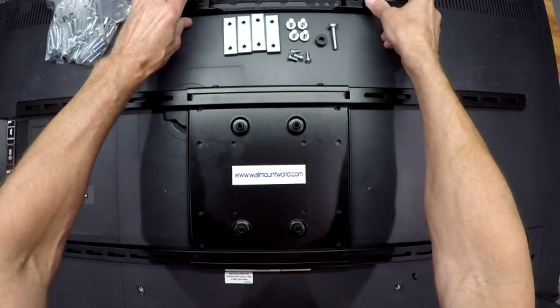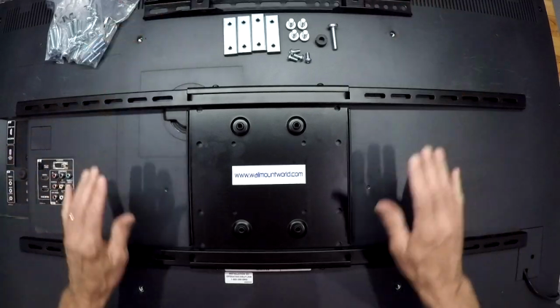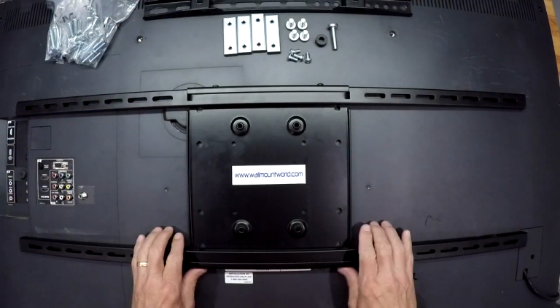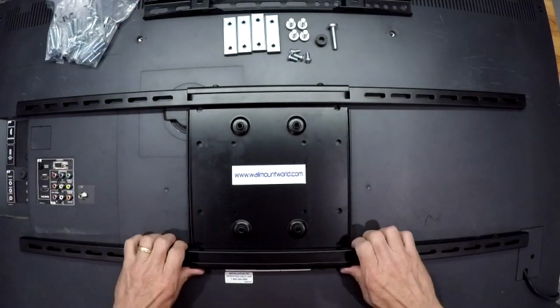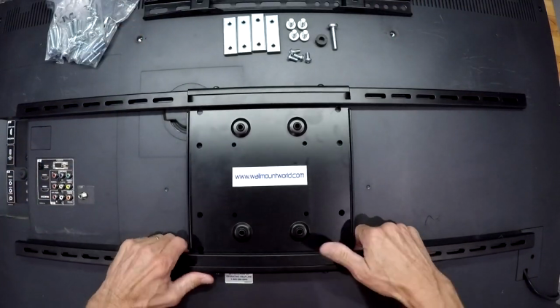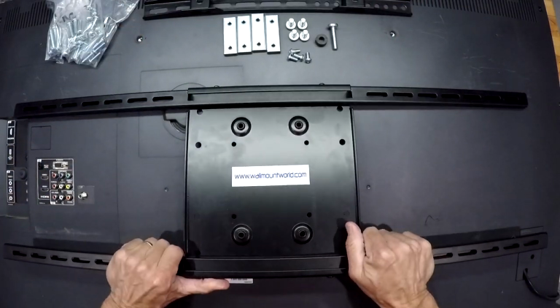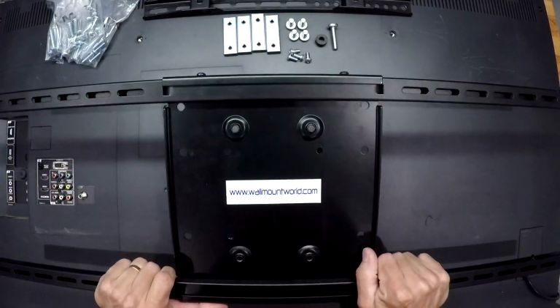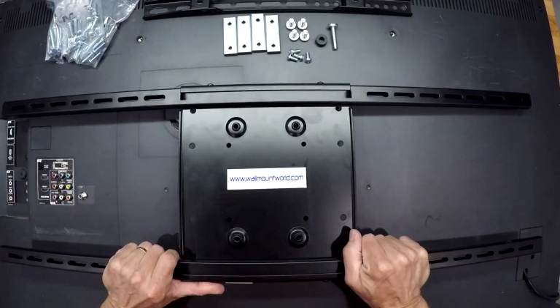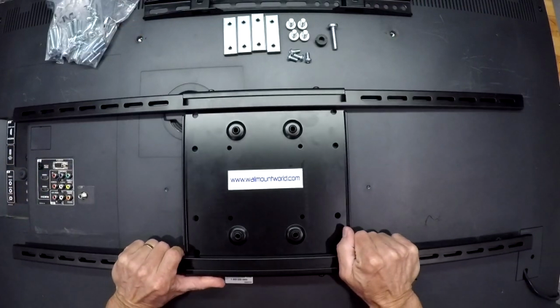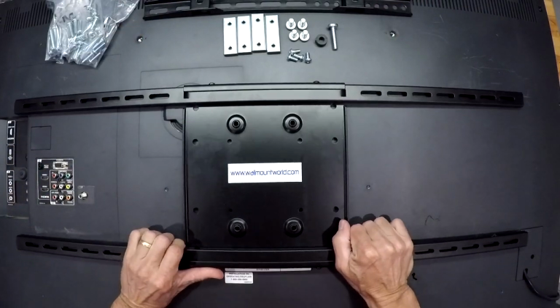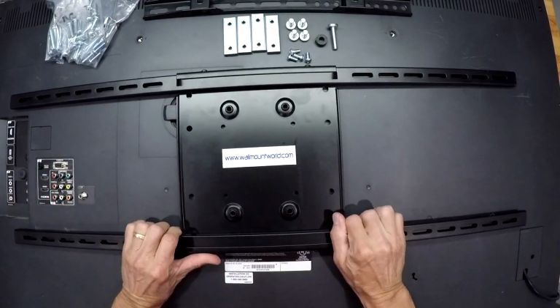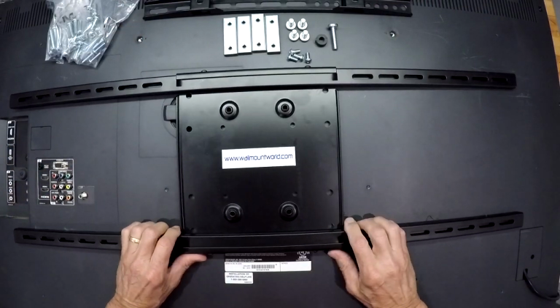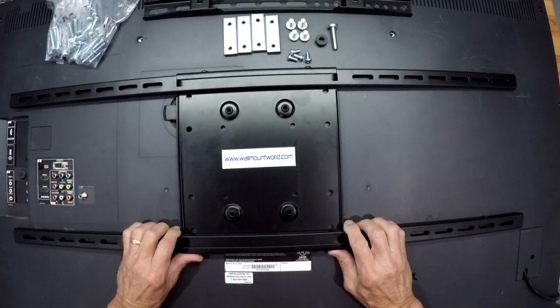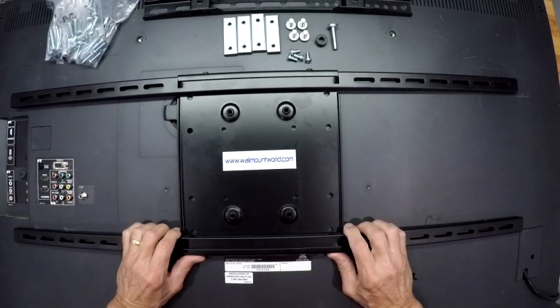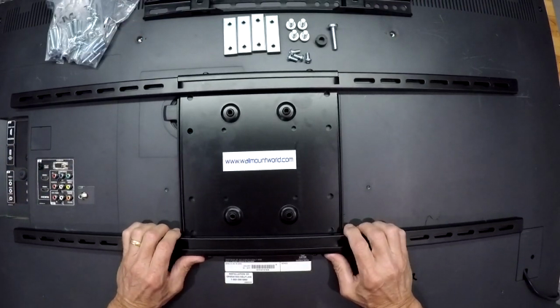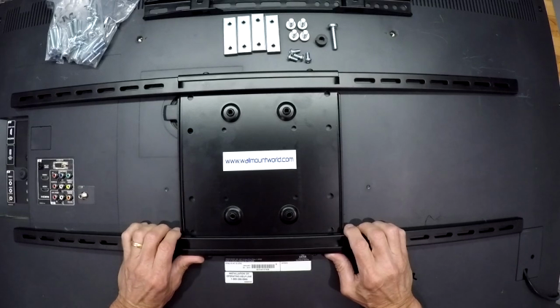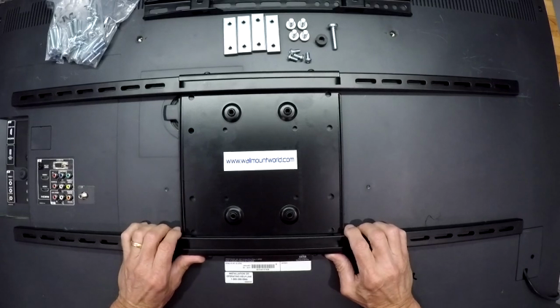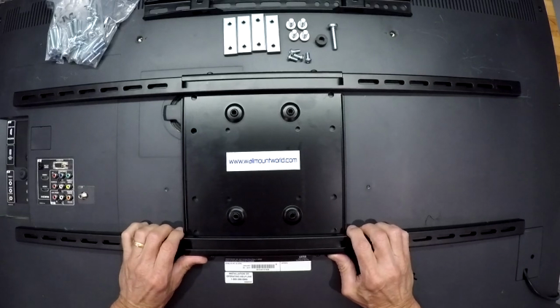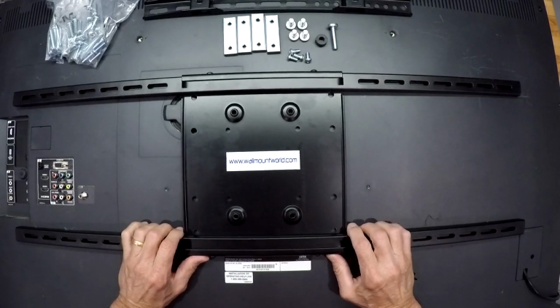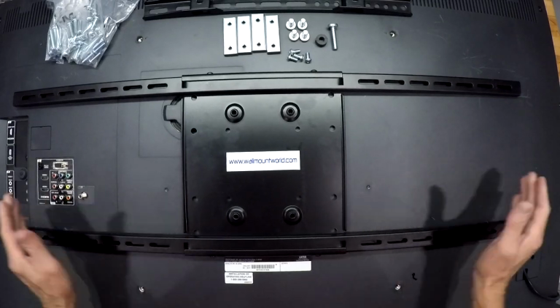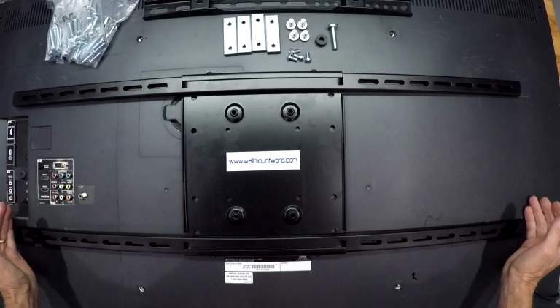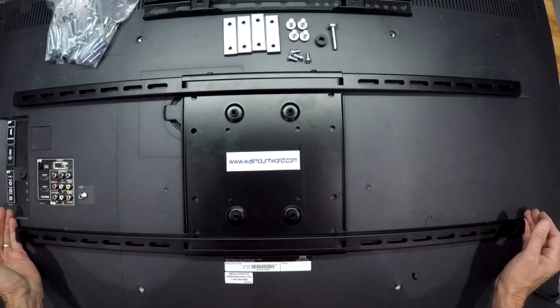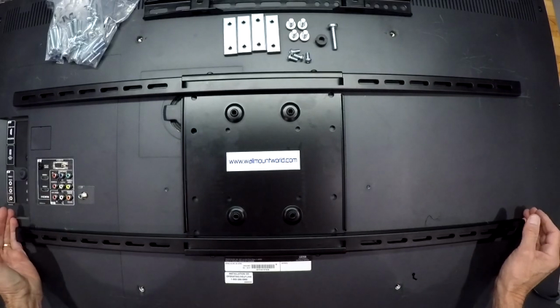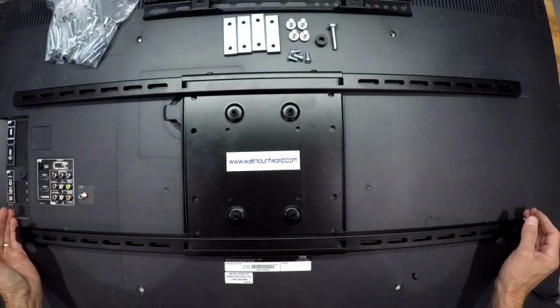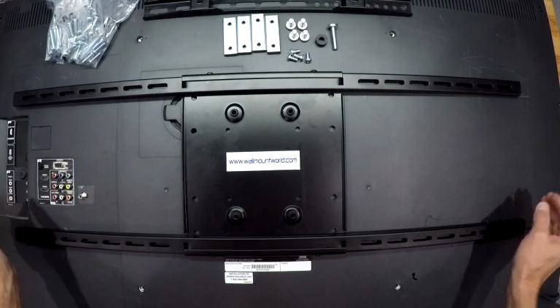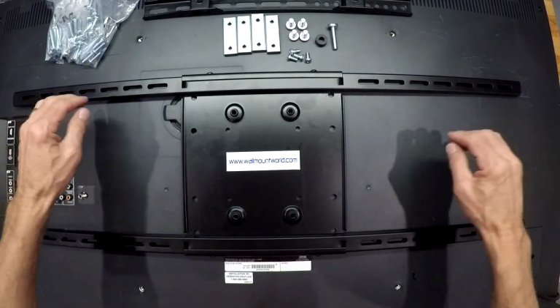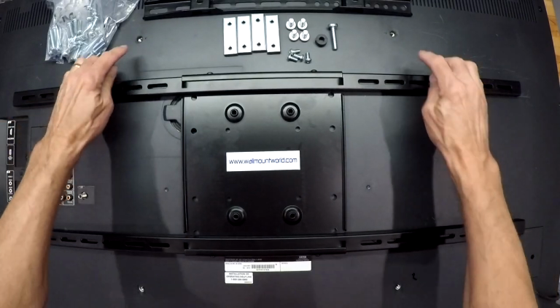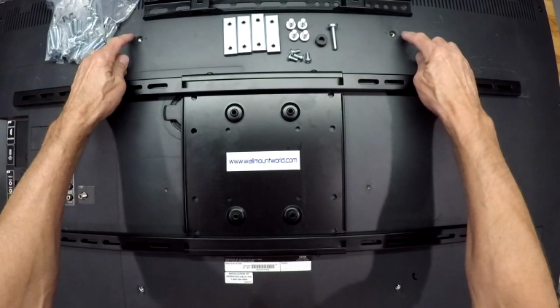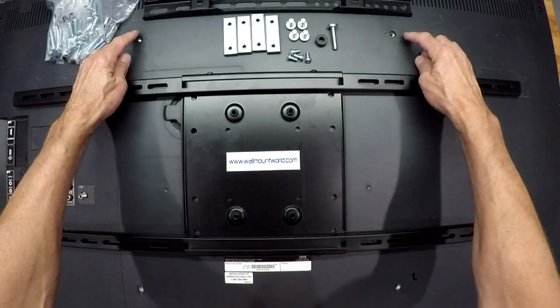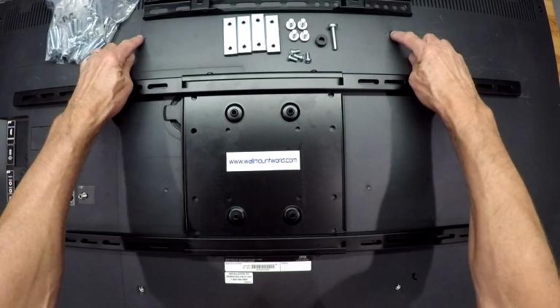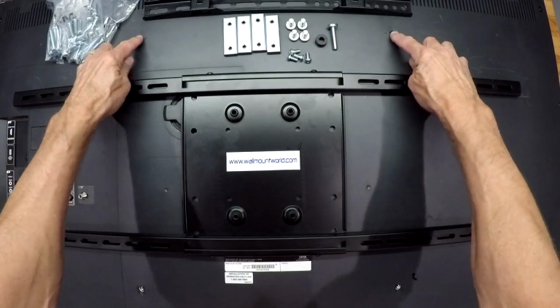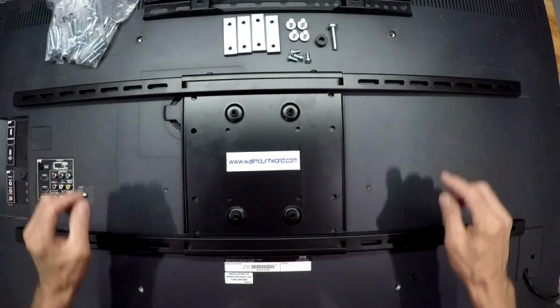Then you're going to get the adapter plate. On the back of the TV you want to lay this out kind of square to the back. You want to locate your four TV mounting holes — they're right here.